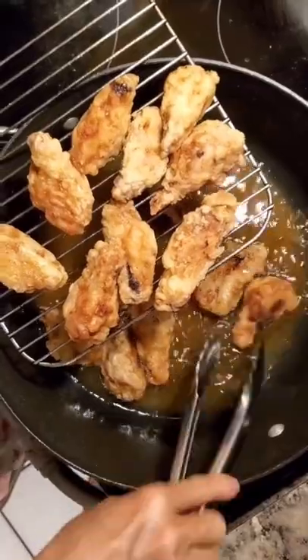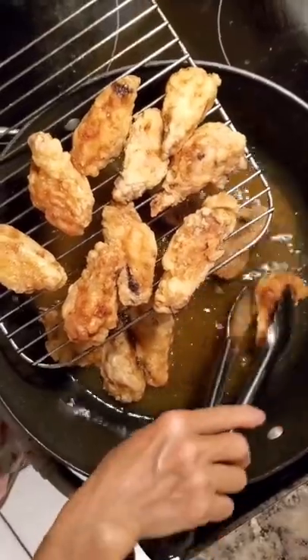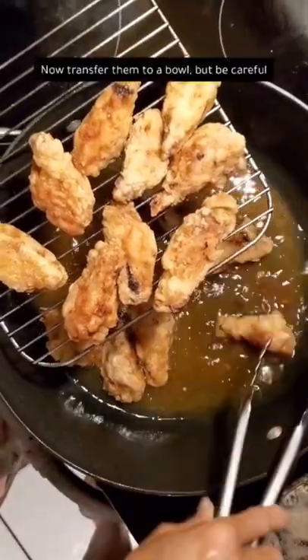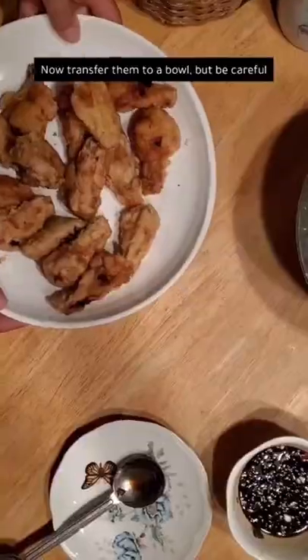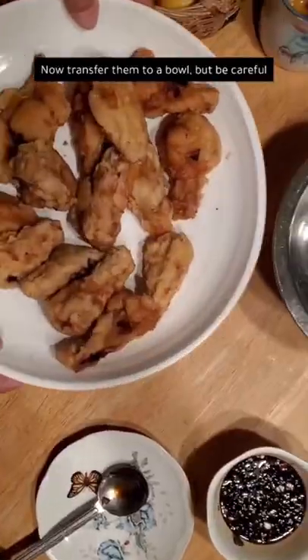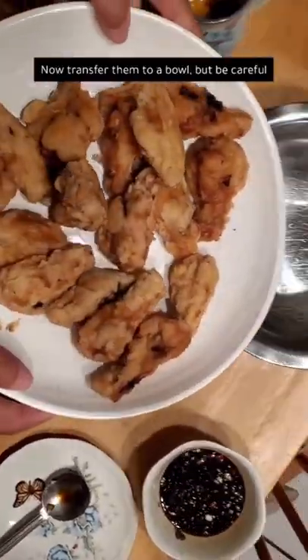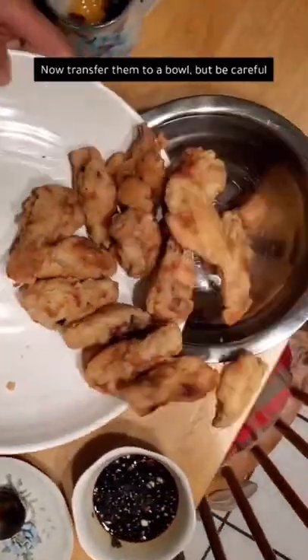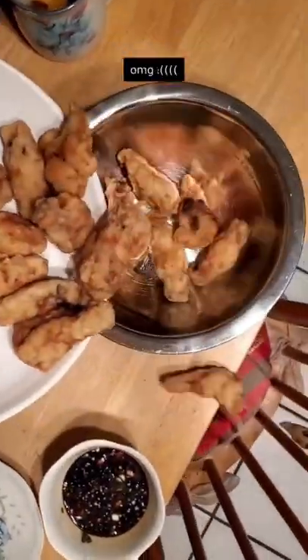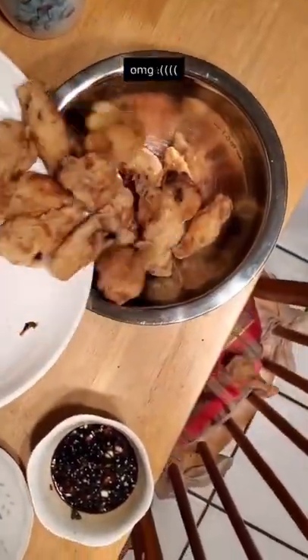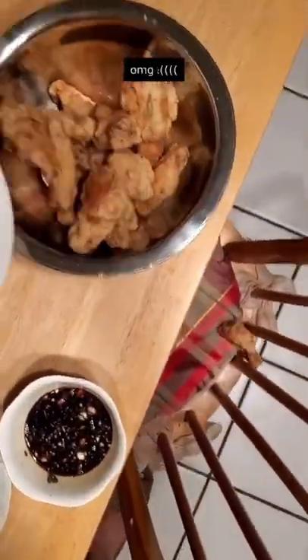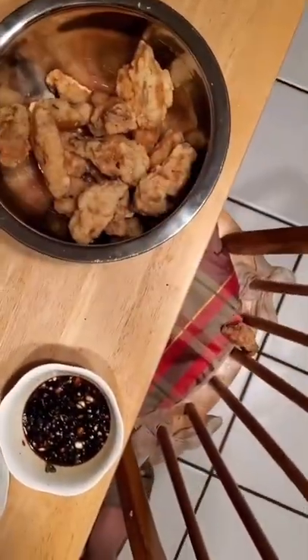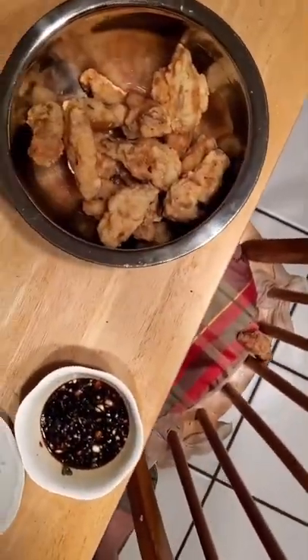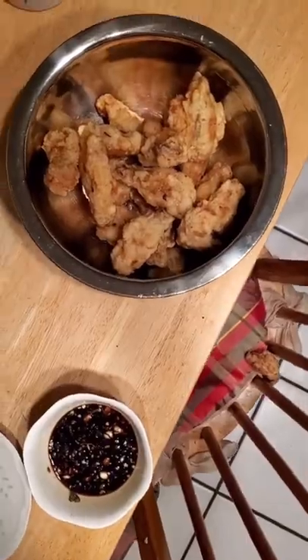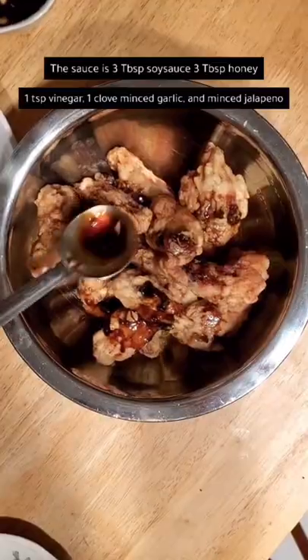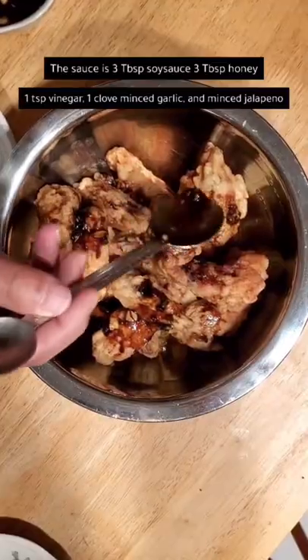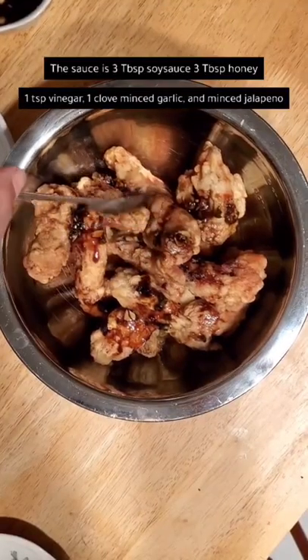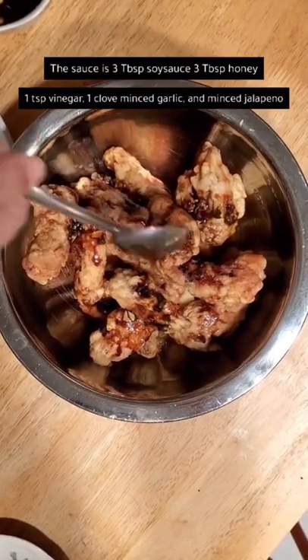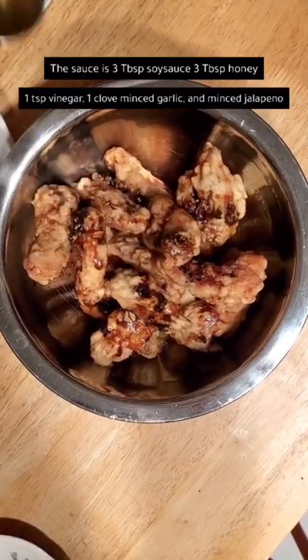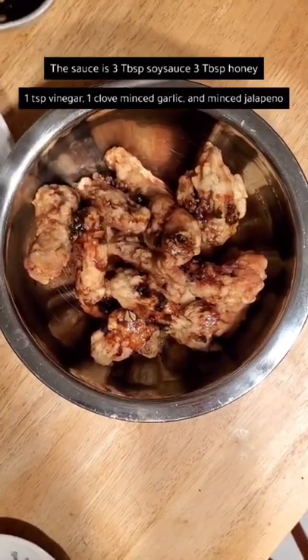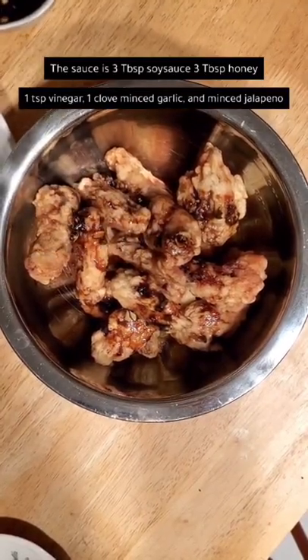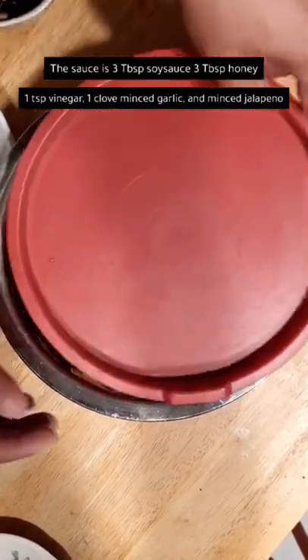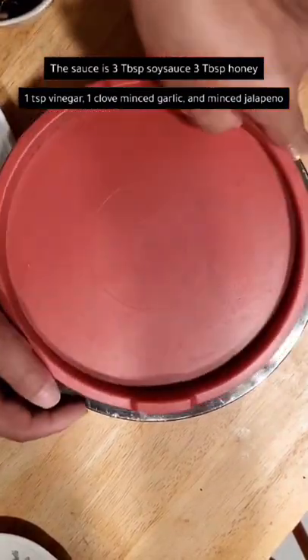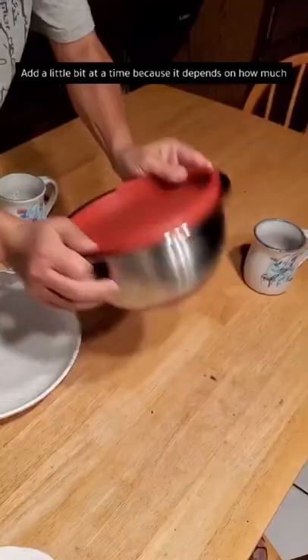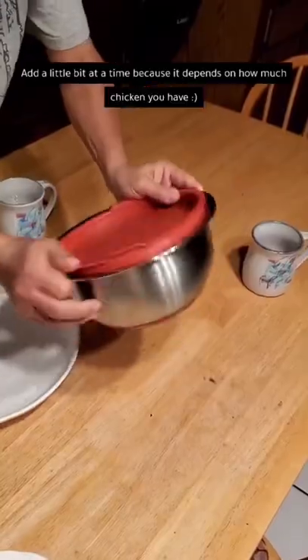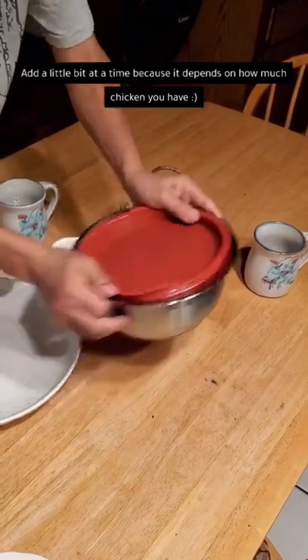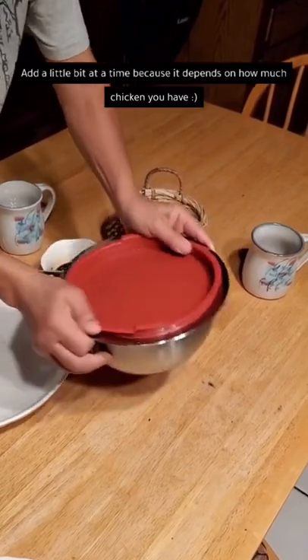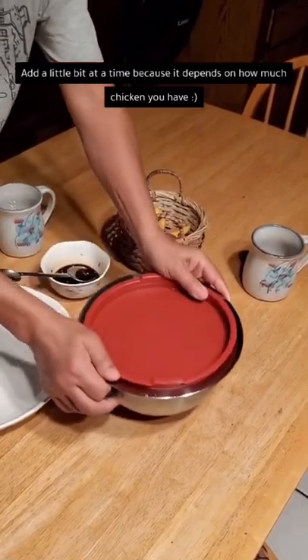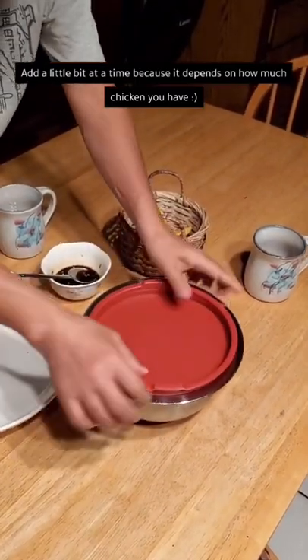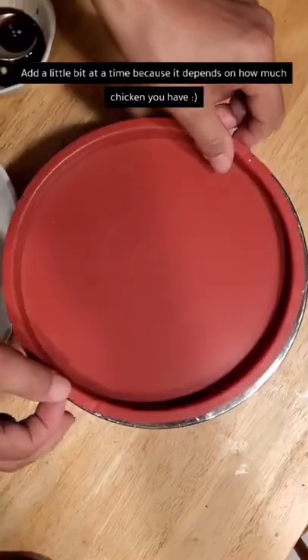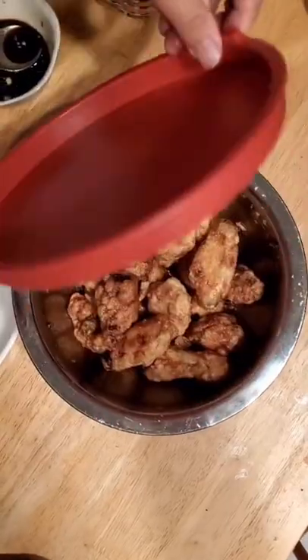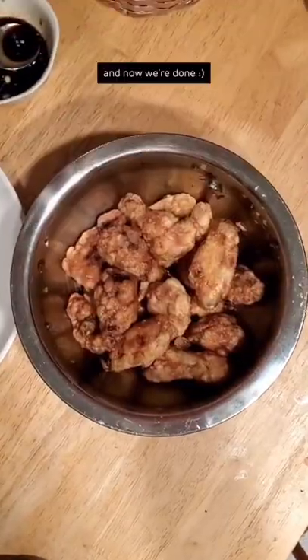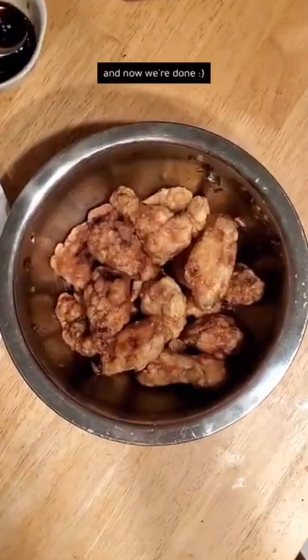Now transfer them to a bowl, but be careful because the sauce is soy sauce, honey, vinegar, garlic, and jalapeno. Add a little bit at a time because it really depends on how much chicken you have.